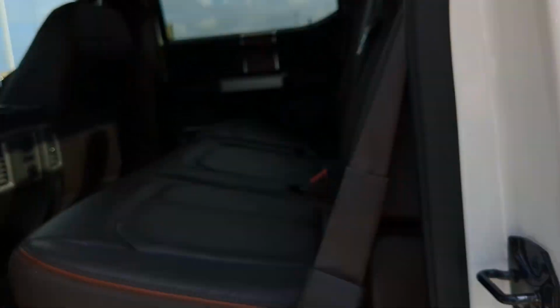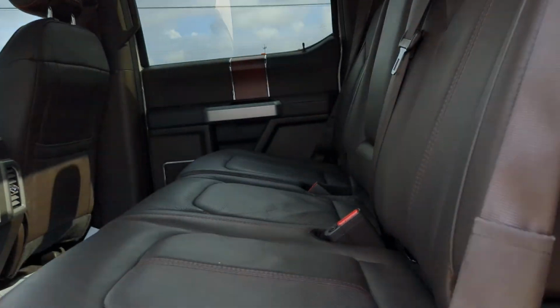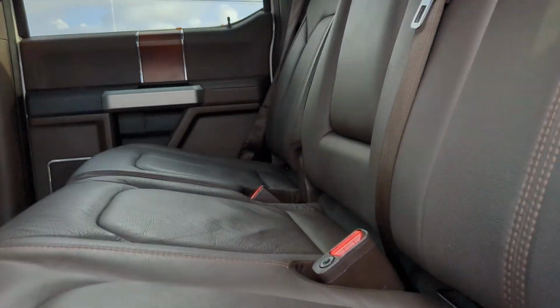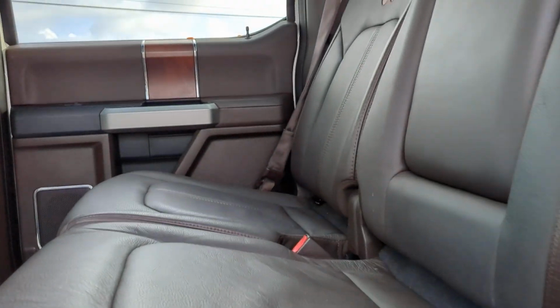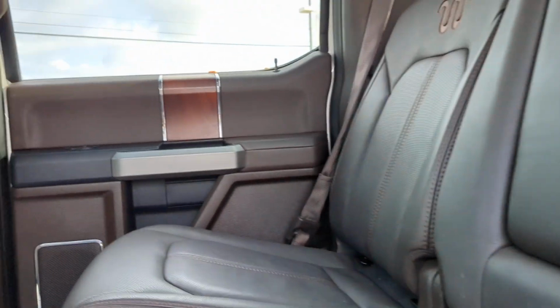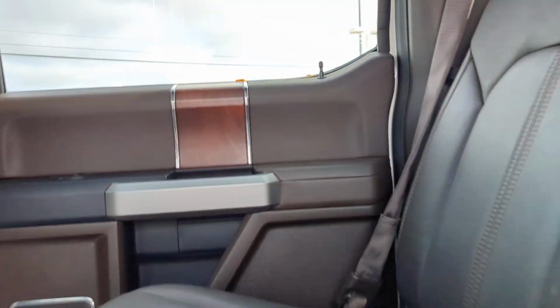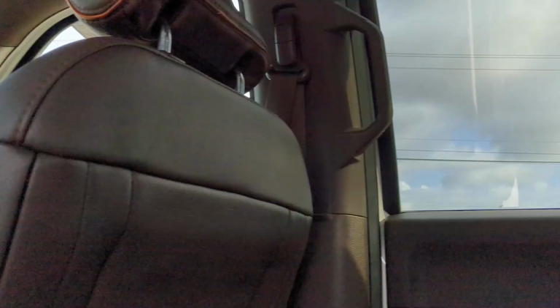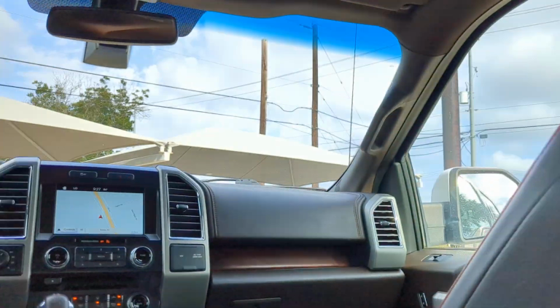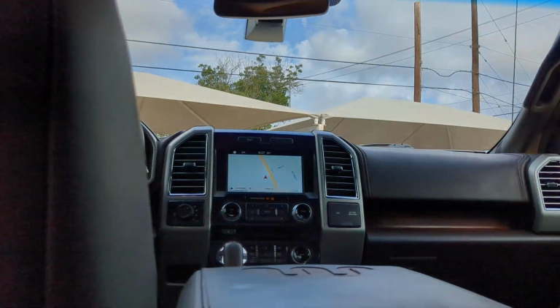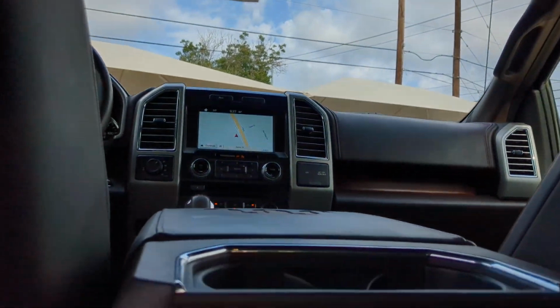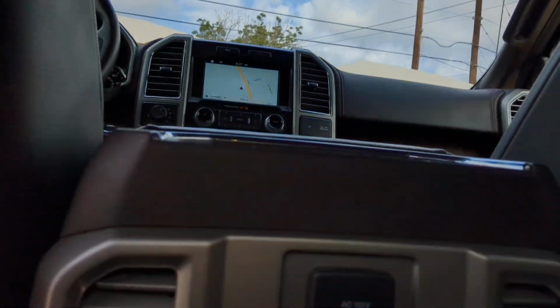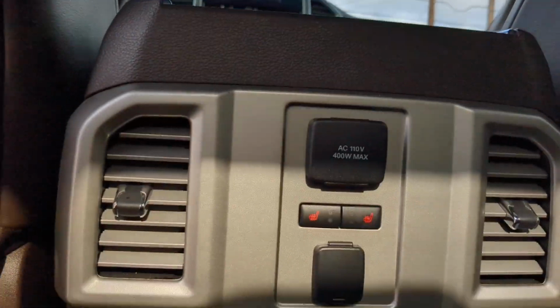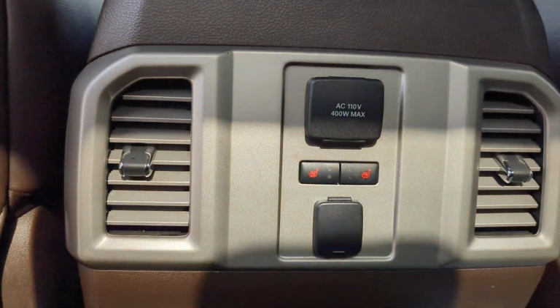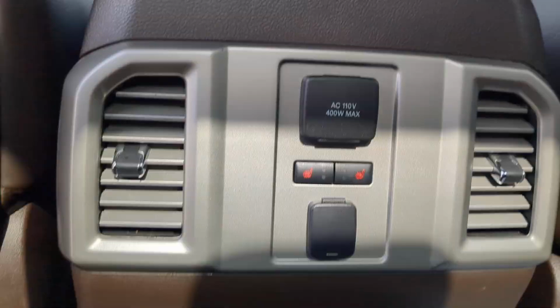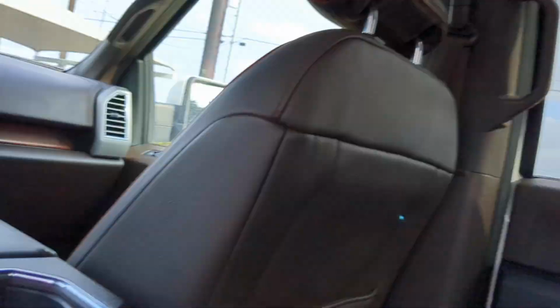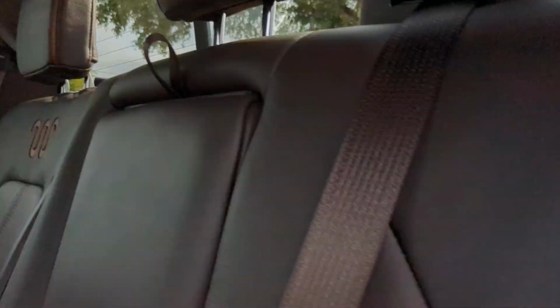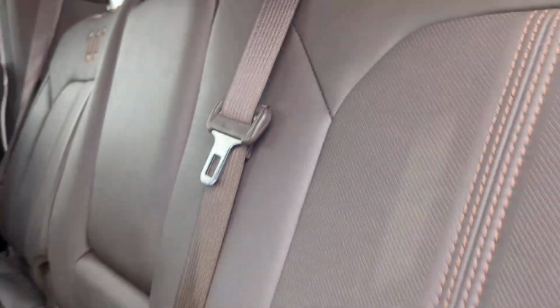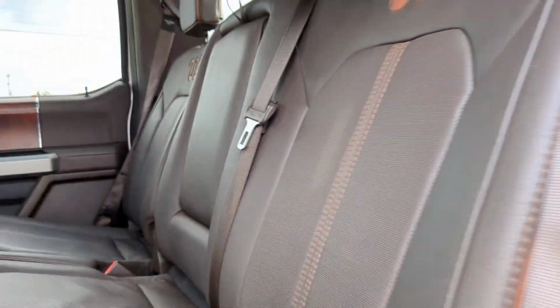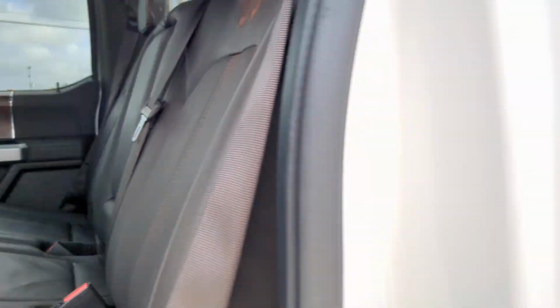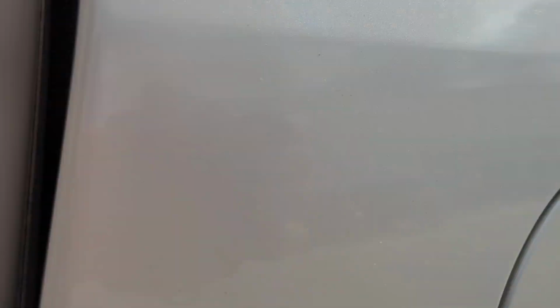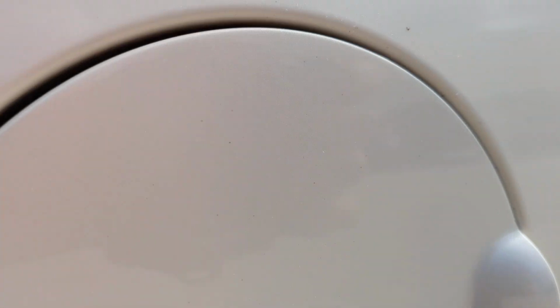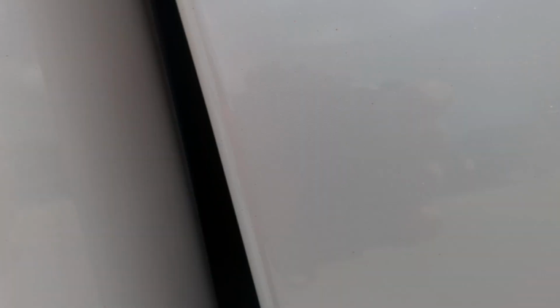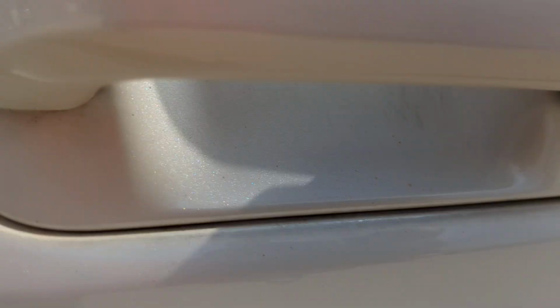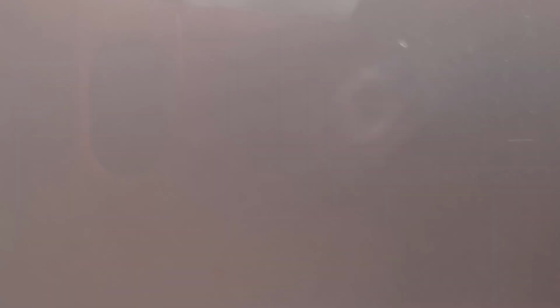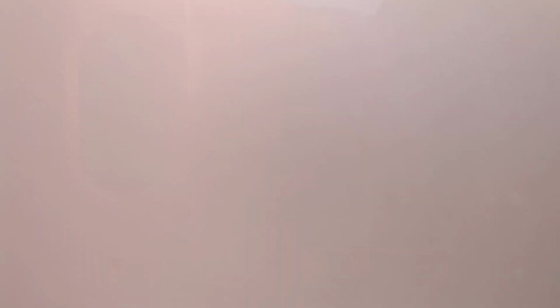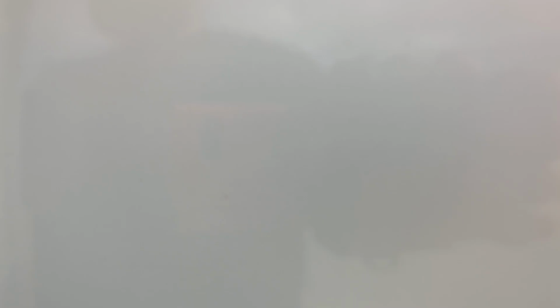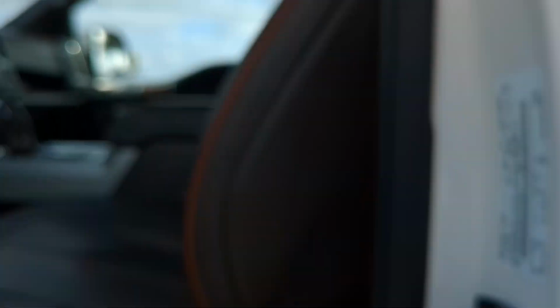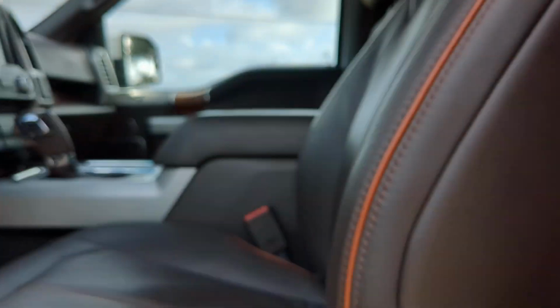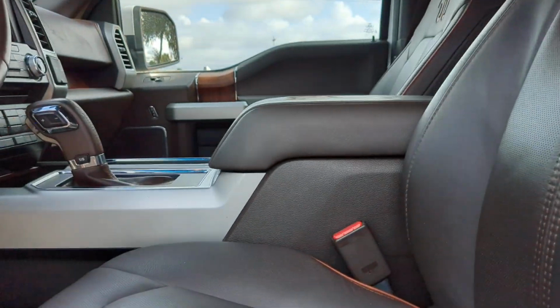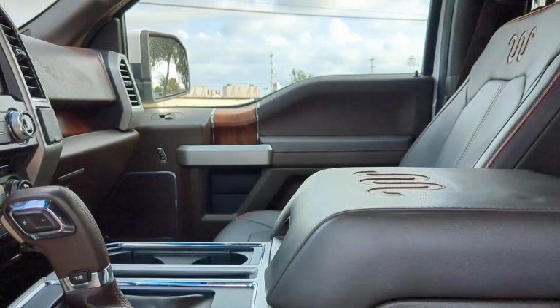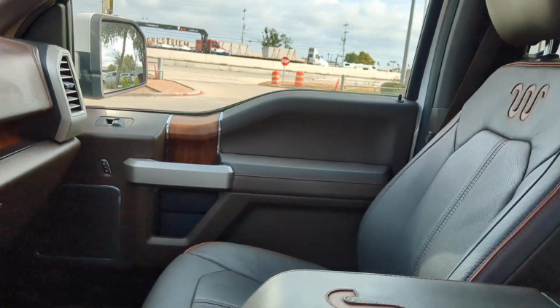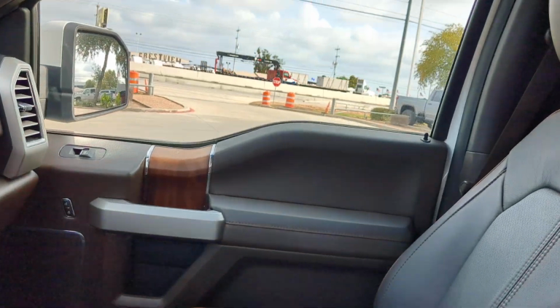Heated steering wheel, navigation system, 4-wheel drive, fog lamps, remote engine start, cooled front seat, power passenger seat, wood grain interior trim, heated rear seat, premium sound system.